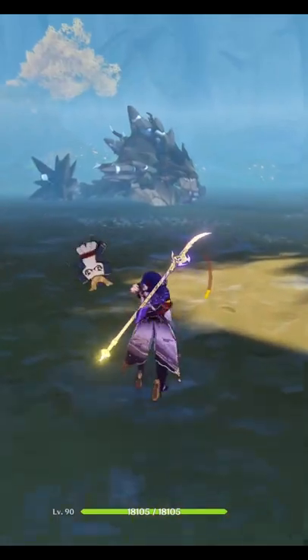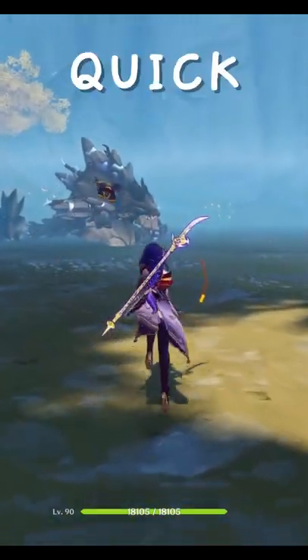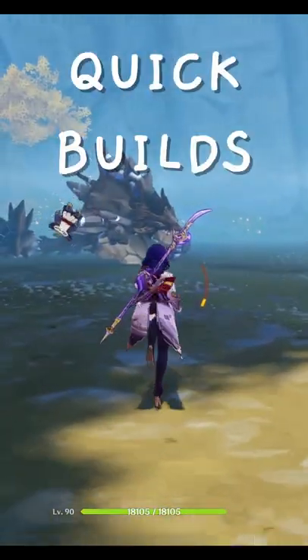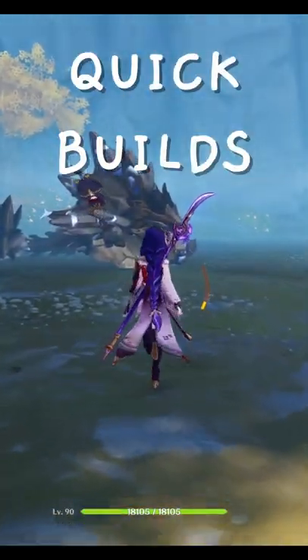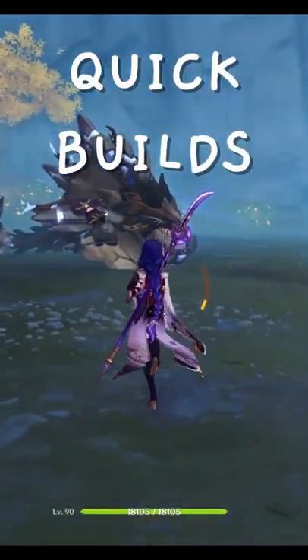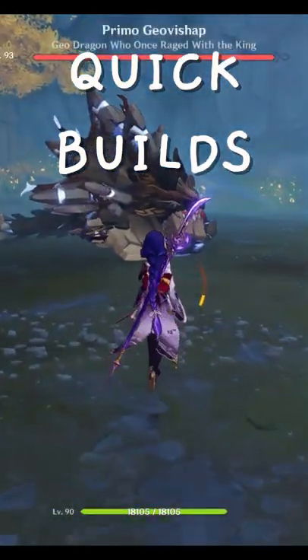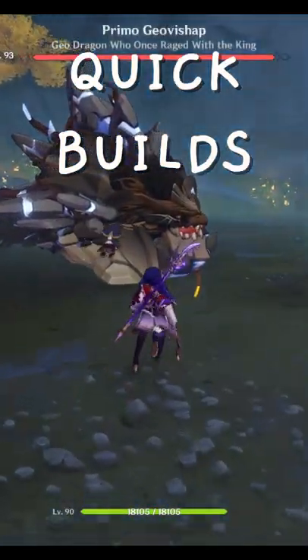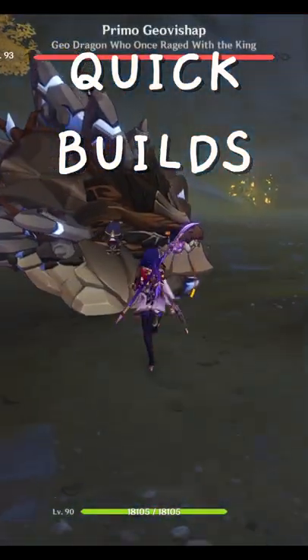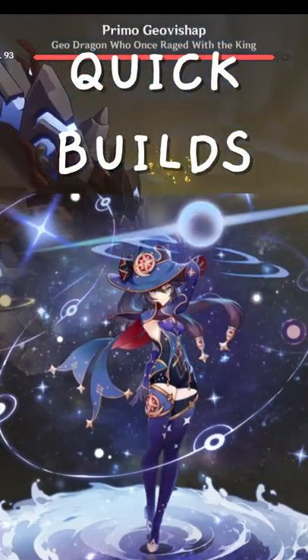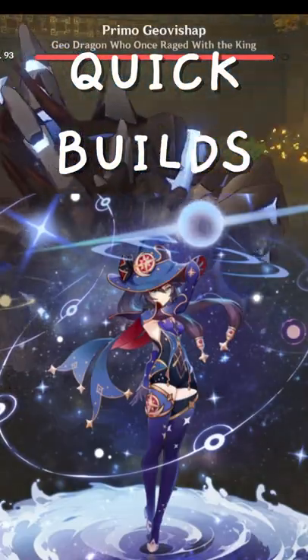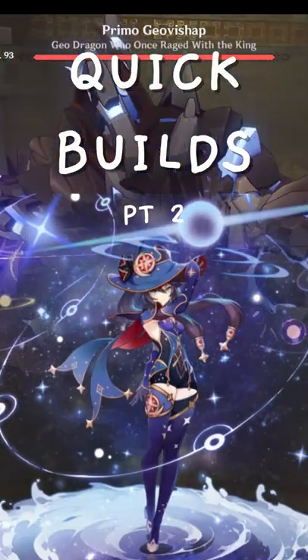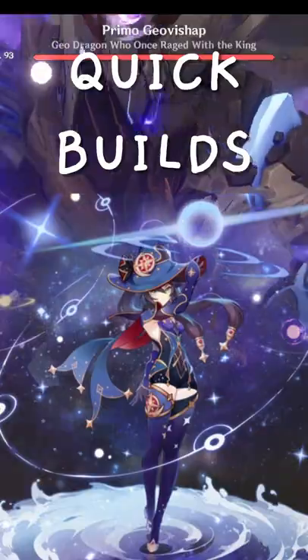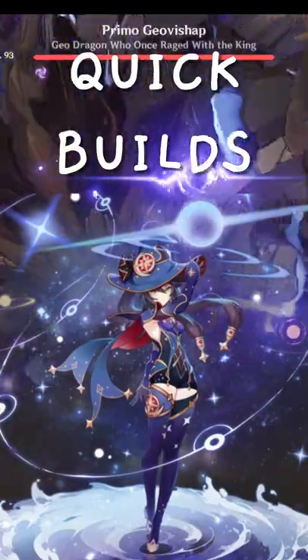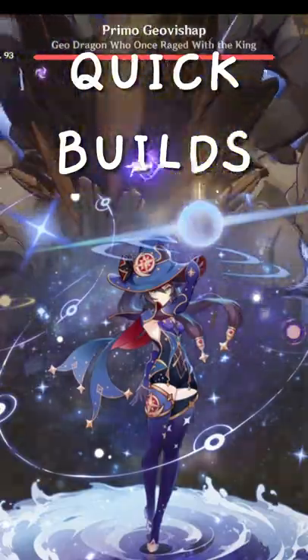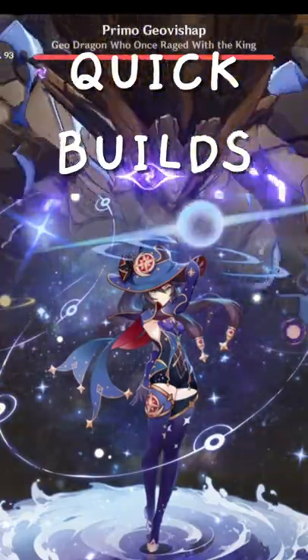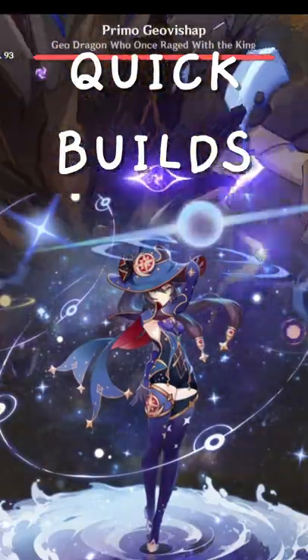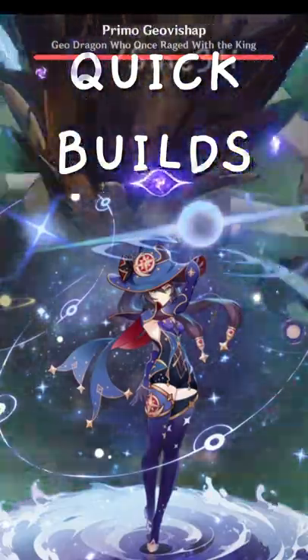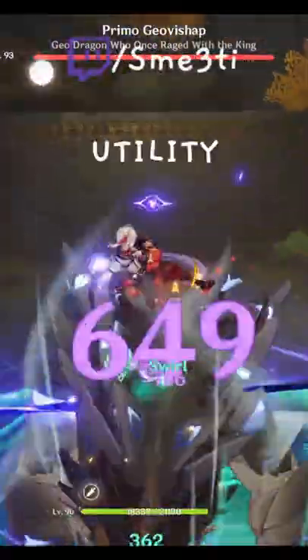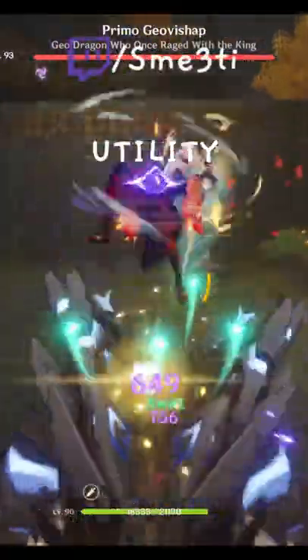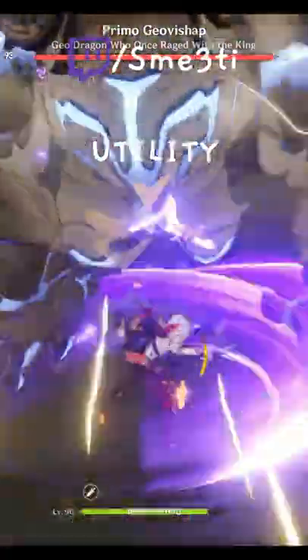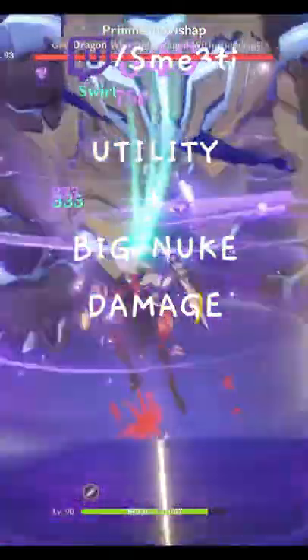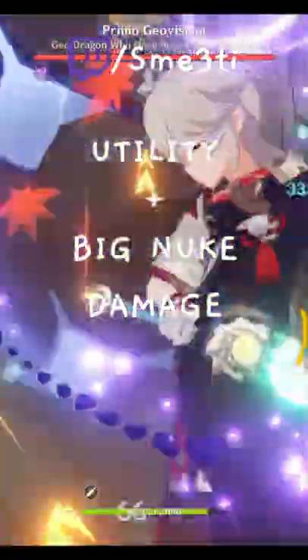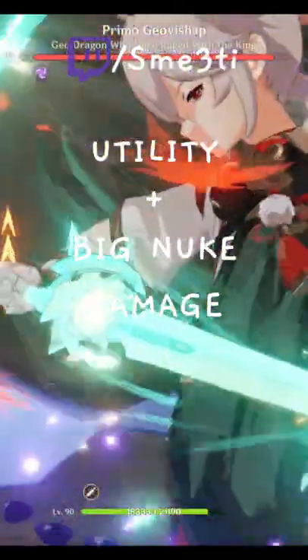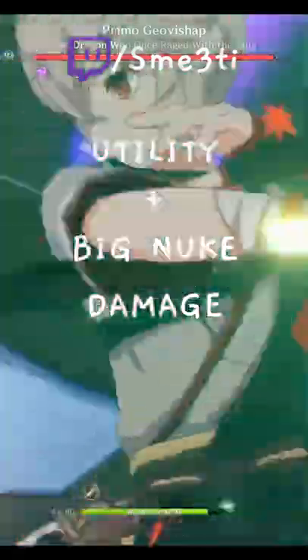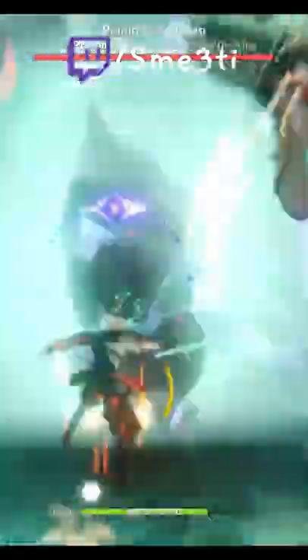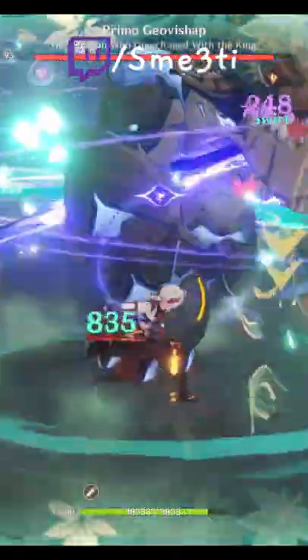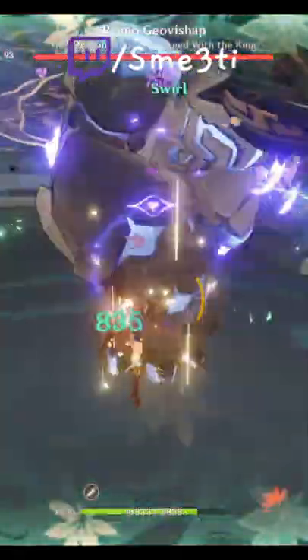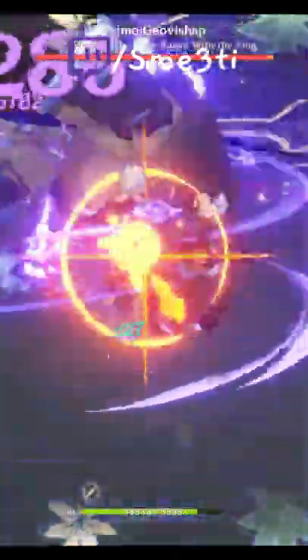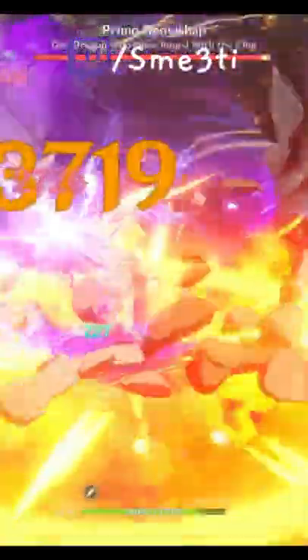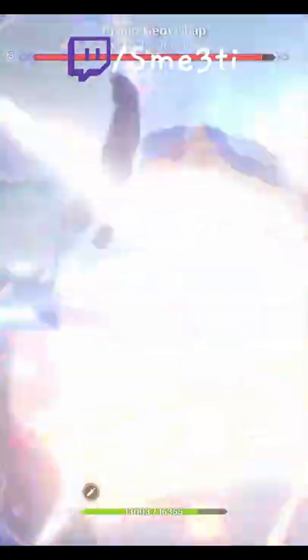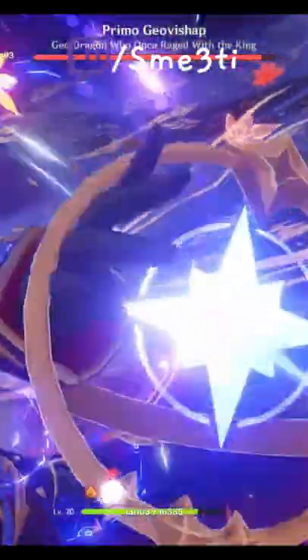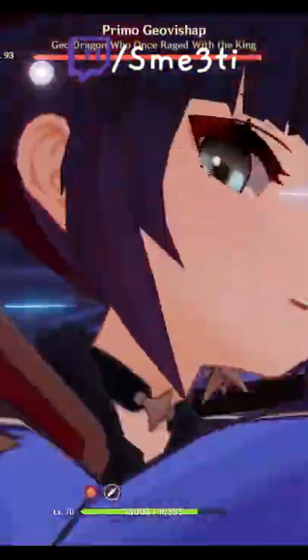Welcome back to Quick Builds and today we're going to go over our favorite Astrologist, Mona, Part 2. Mona is a great Hydro support and is very popular mostly for her utility in freeze comps and her big nuke damage in vape teams. This build will focus on building her like a buffer for freeze or for general utility.